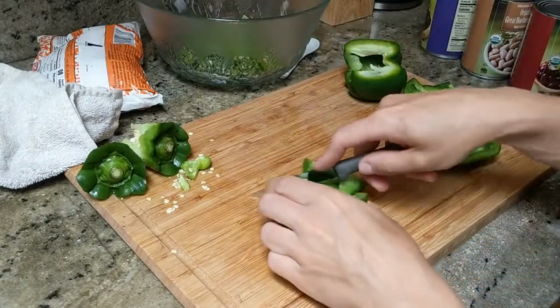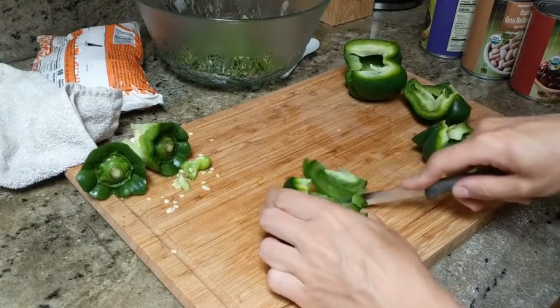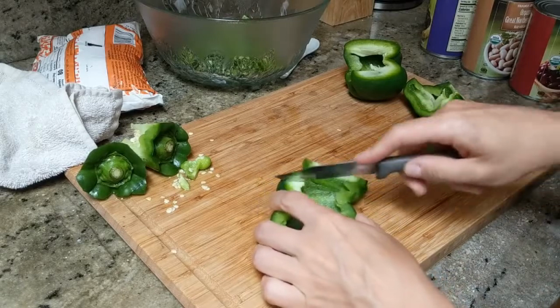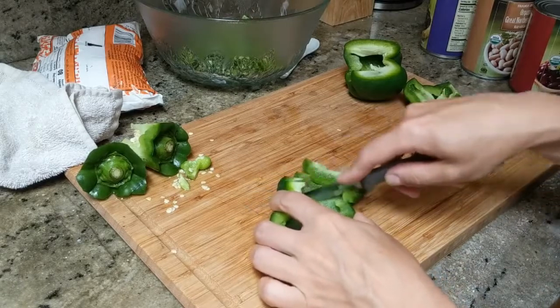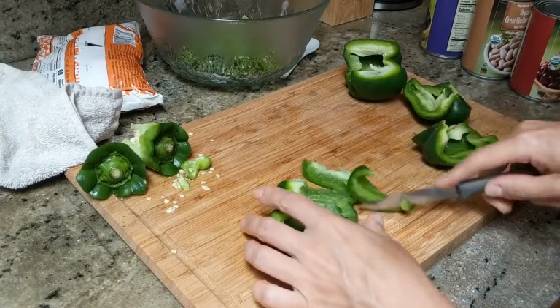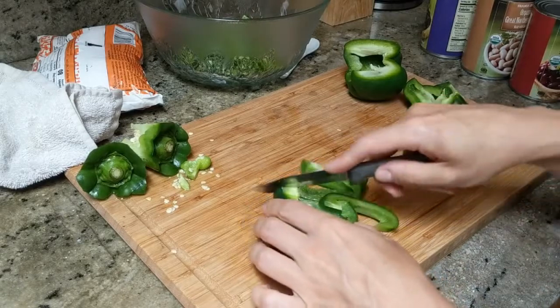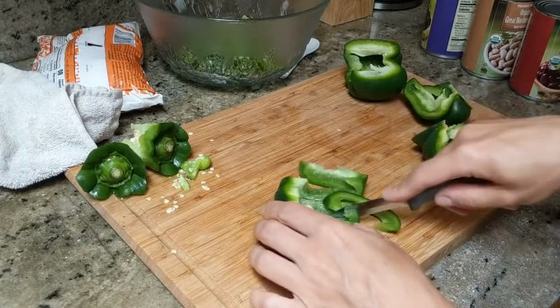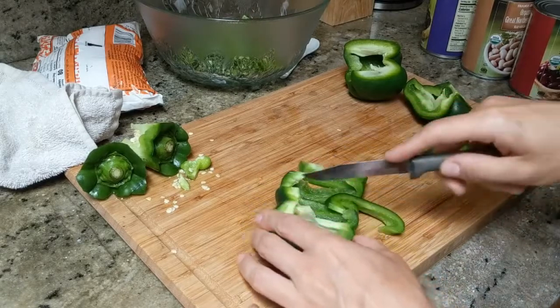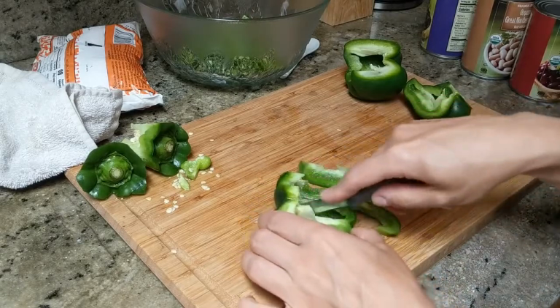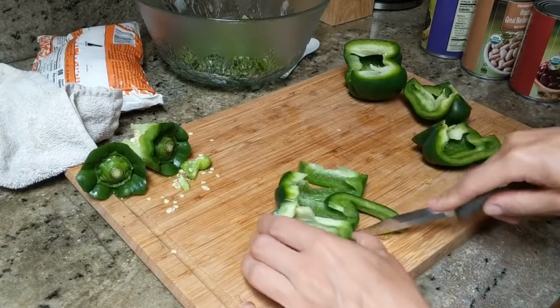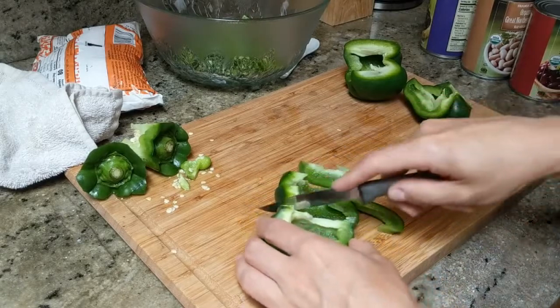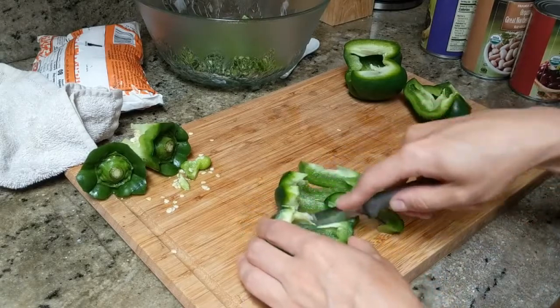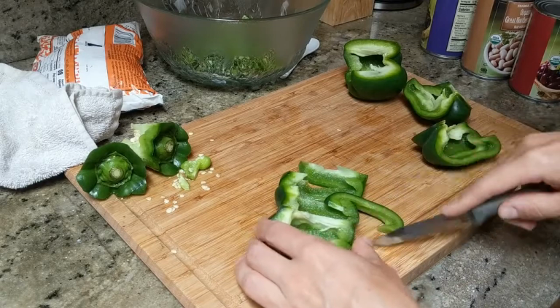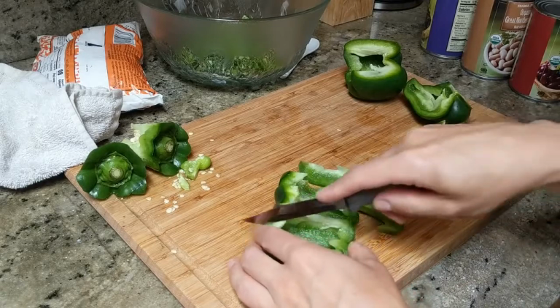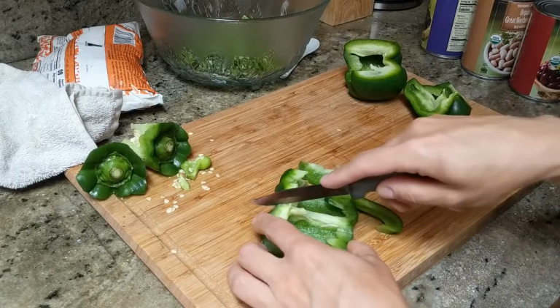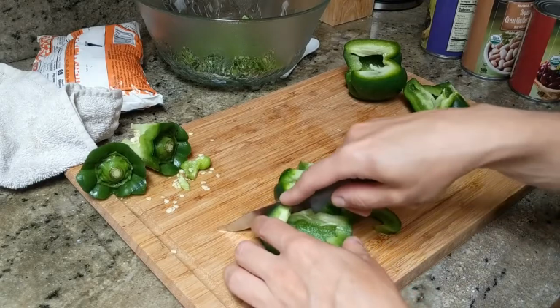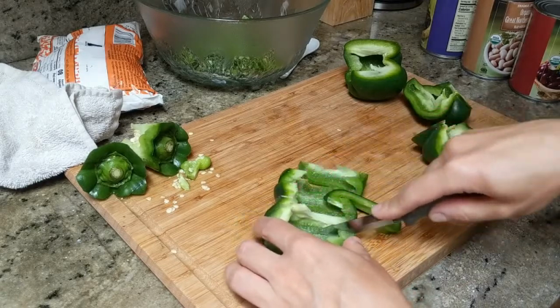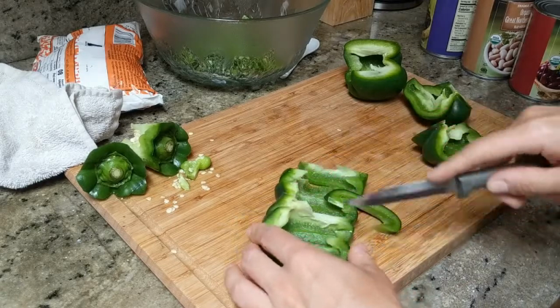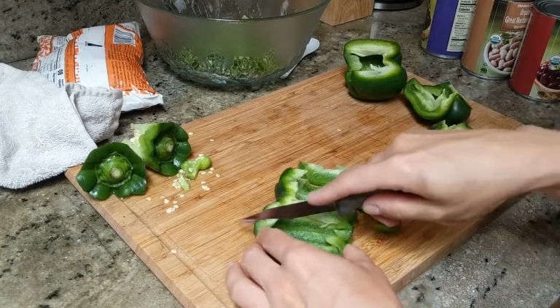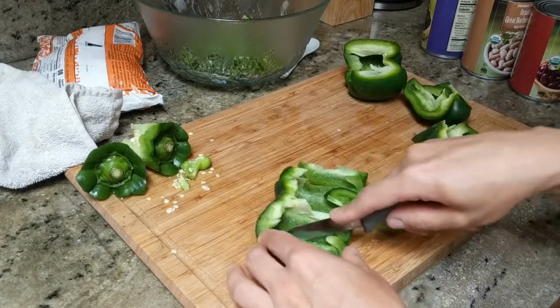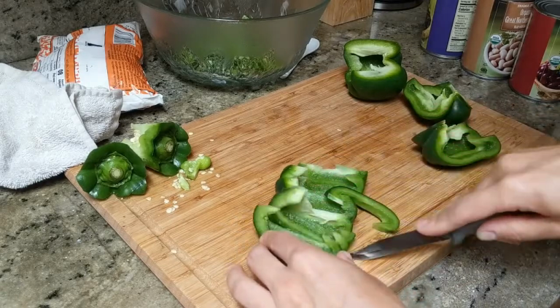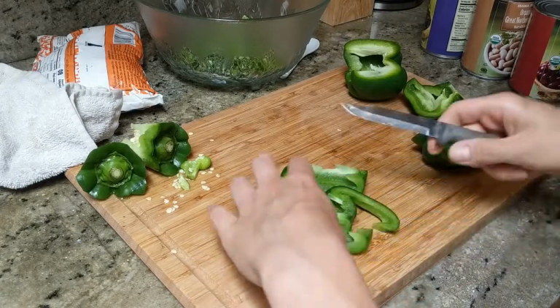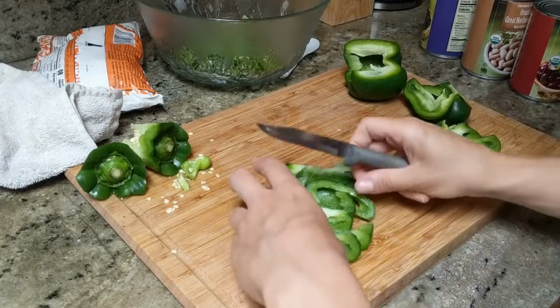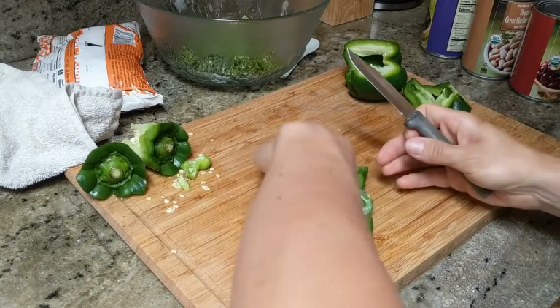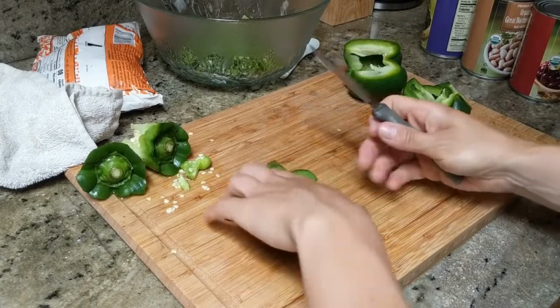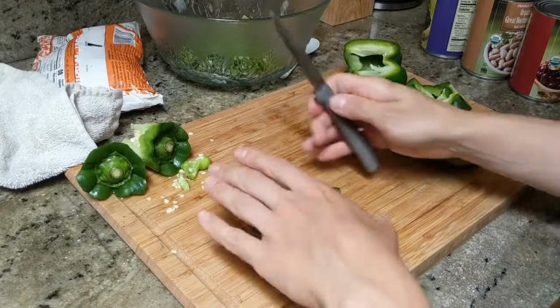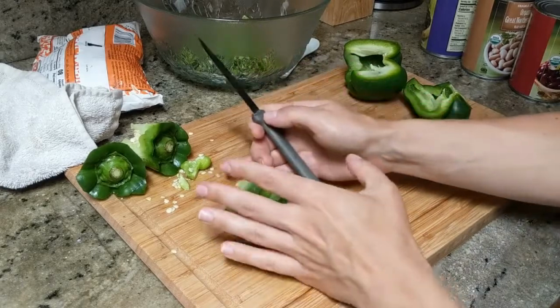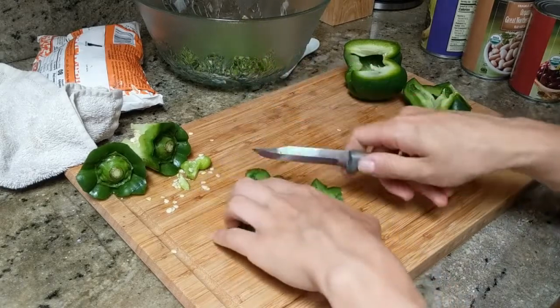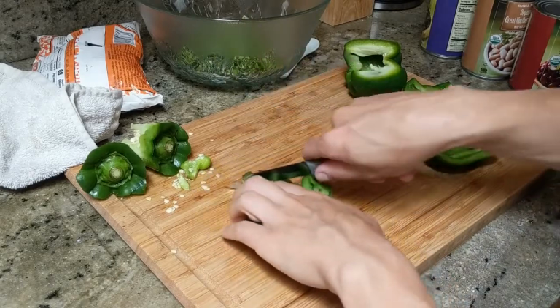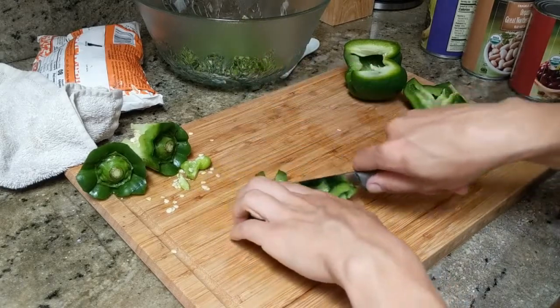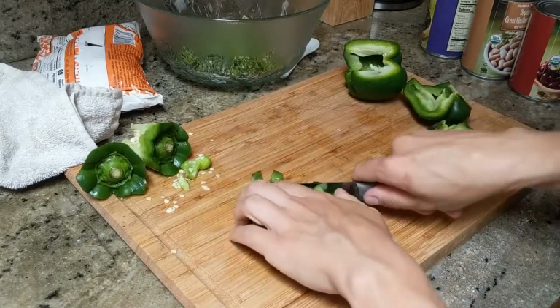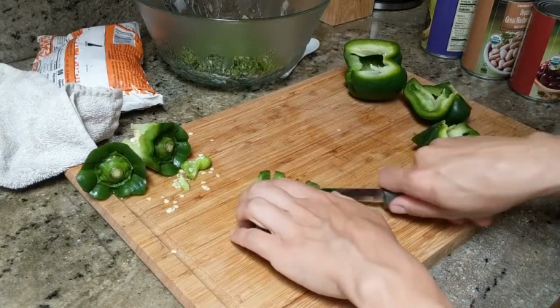I also try to be present when making food — smelling and touching it, hearing the sounds, just what you are hearing.